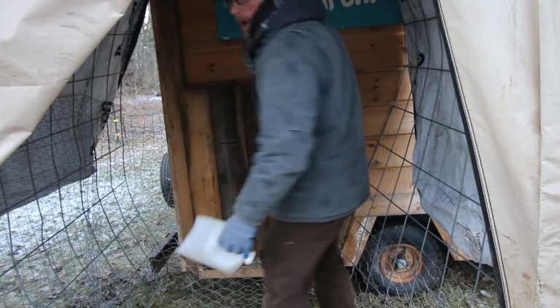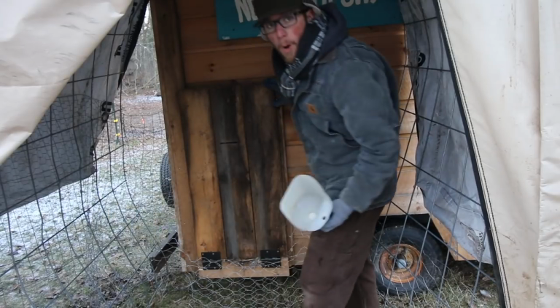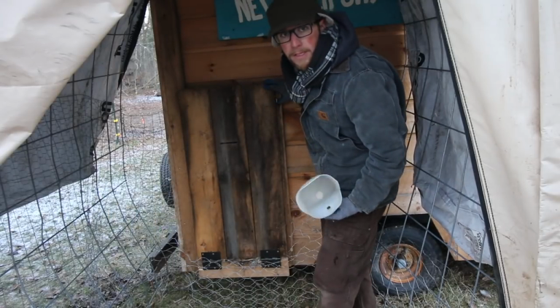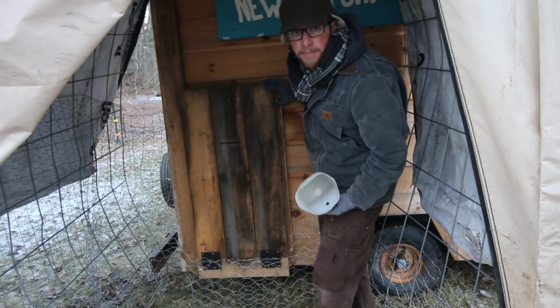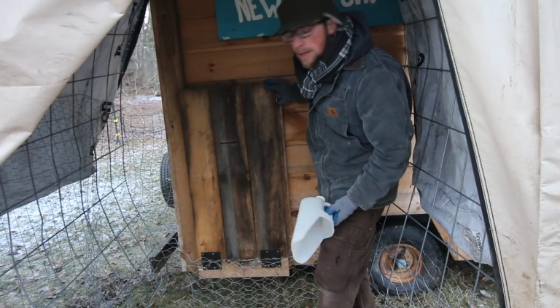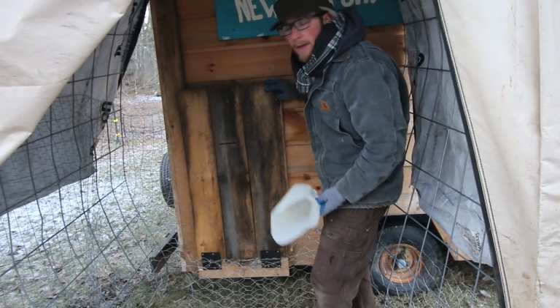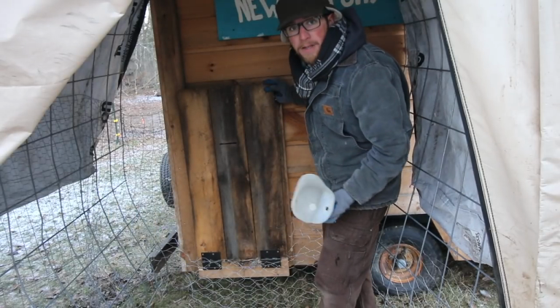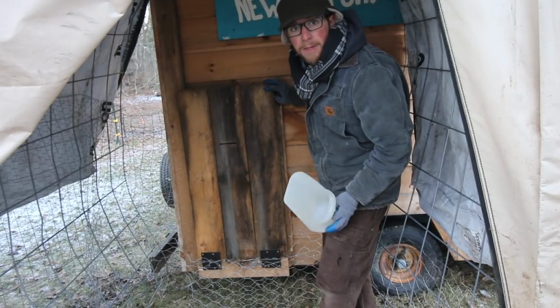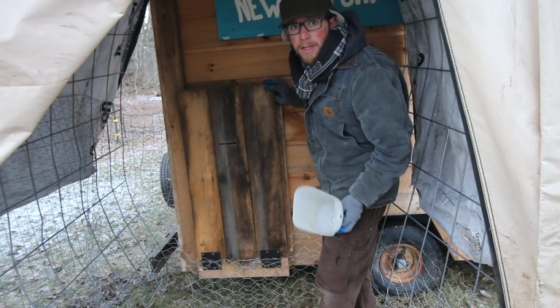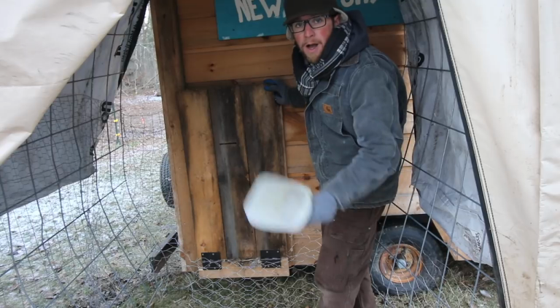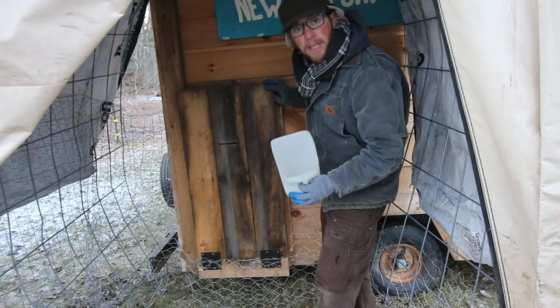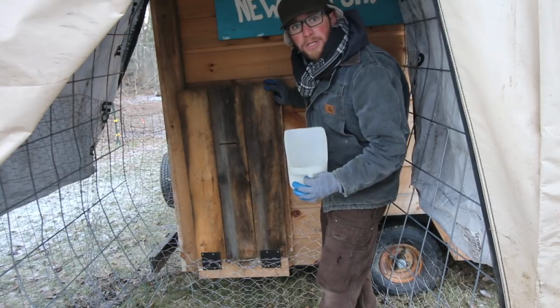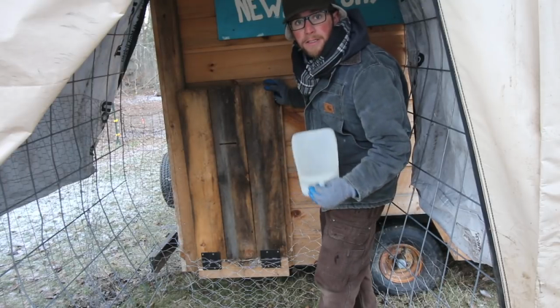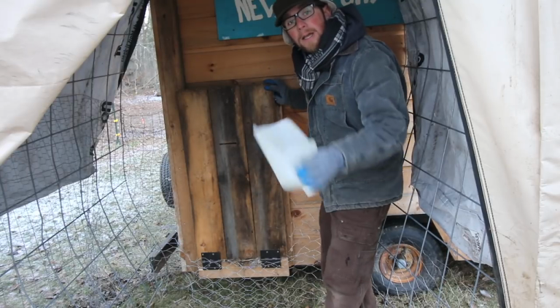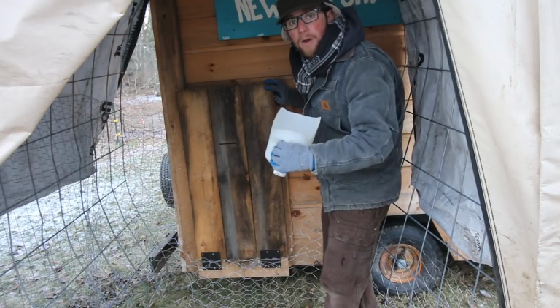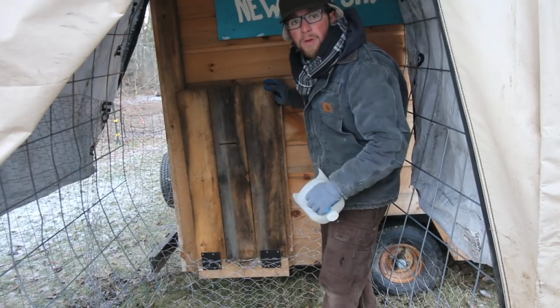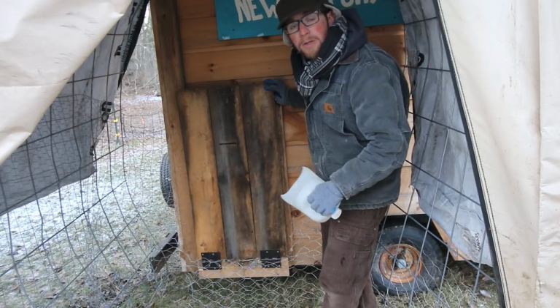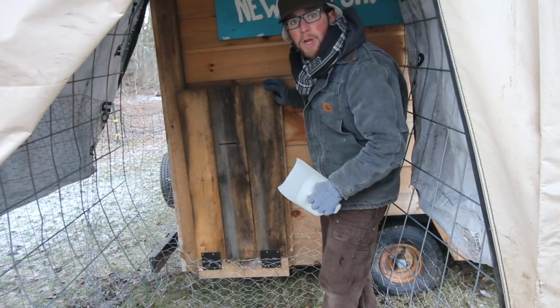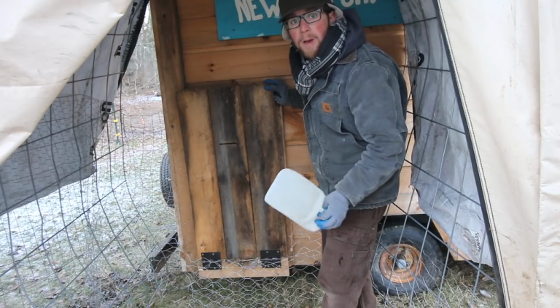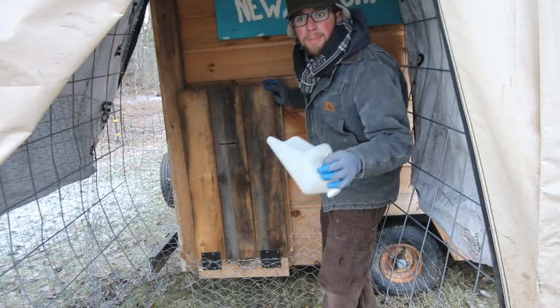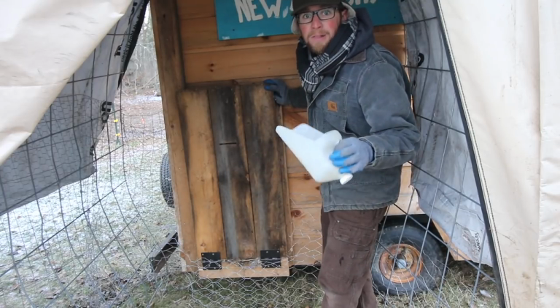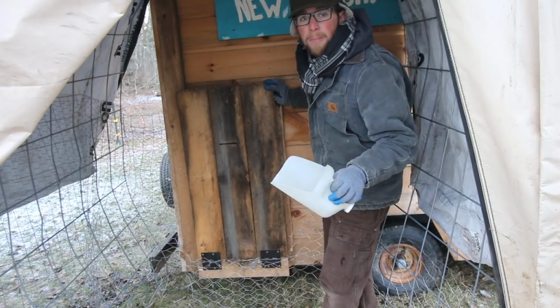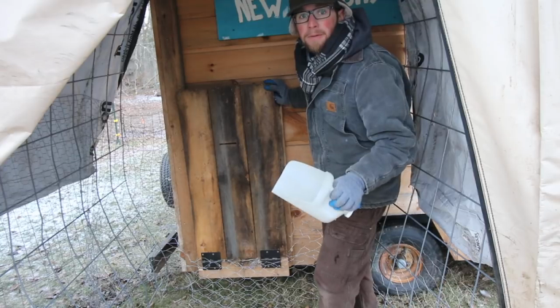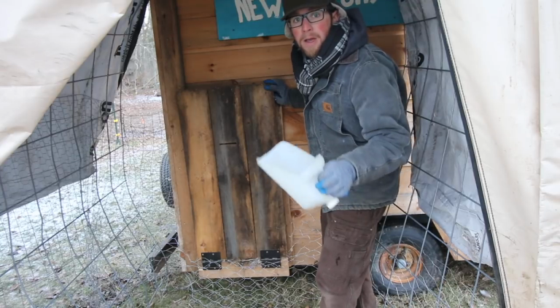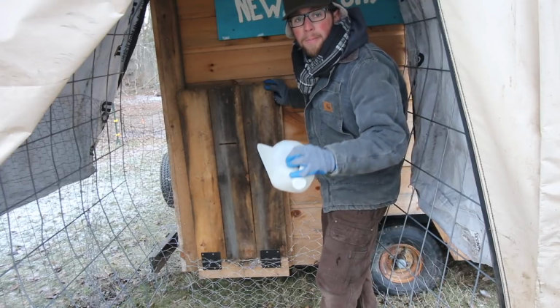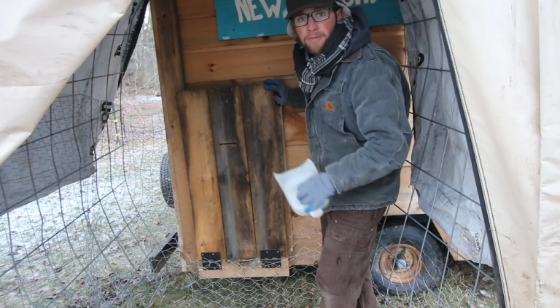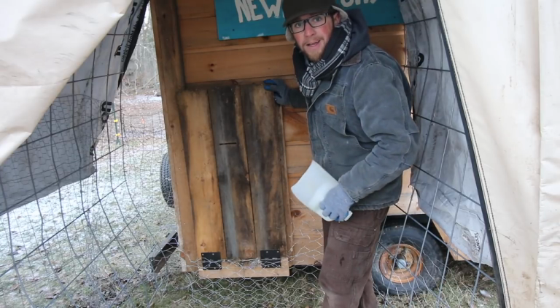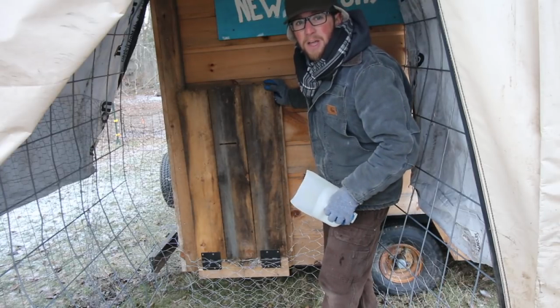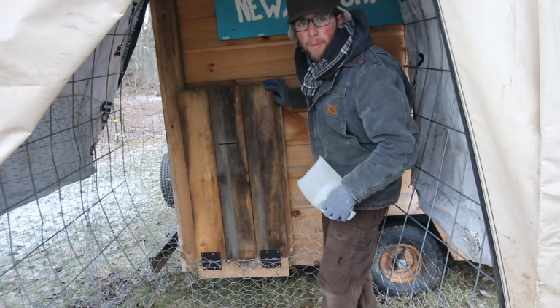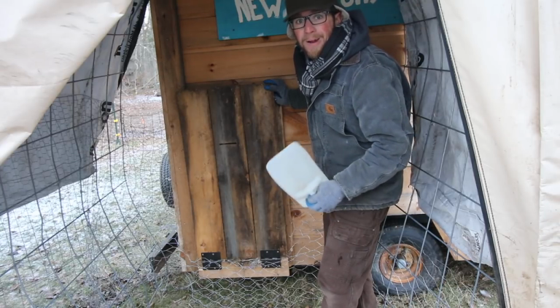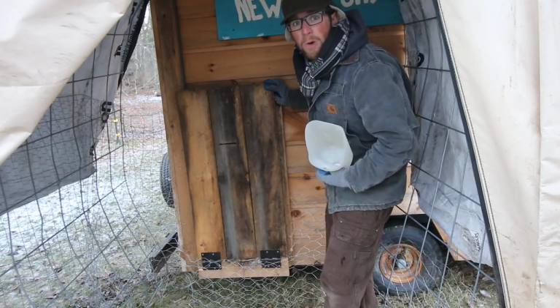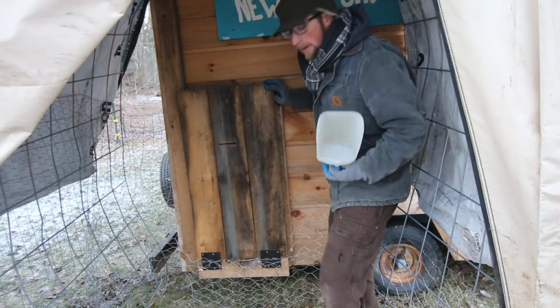I'm hoping this keeps them in. If it does, we can bring the Icelandic chickens over to the winter chicken coop. I bet they'll love being able to be the bigger flock and stay warmer when it gets colder out.